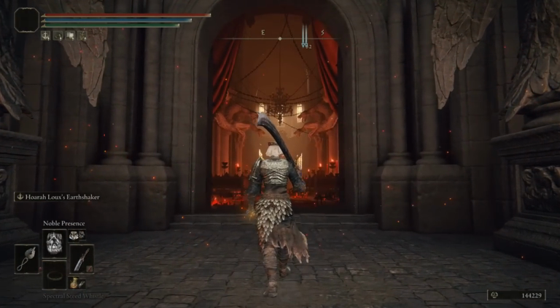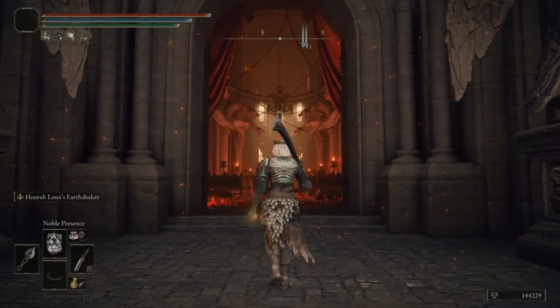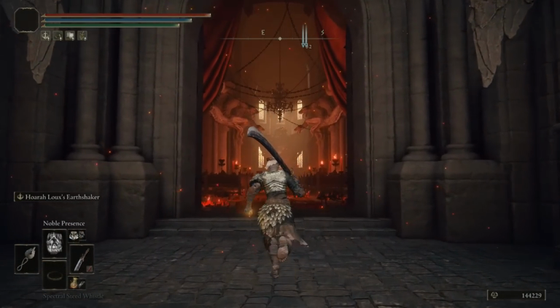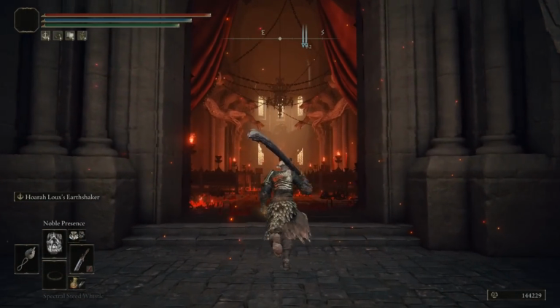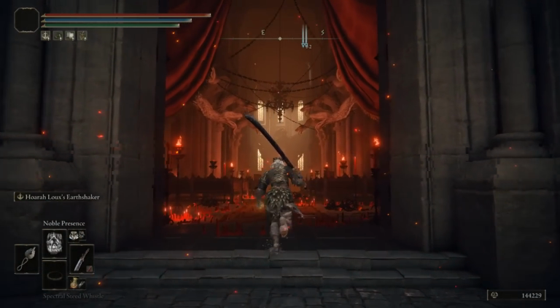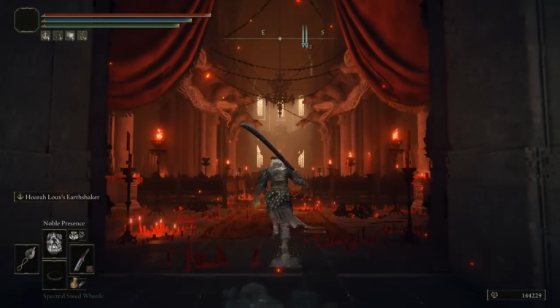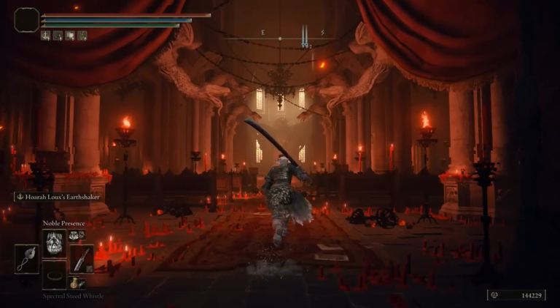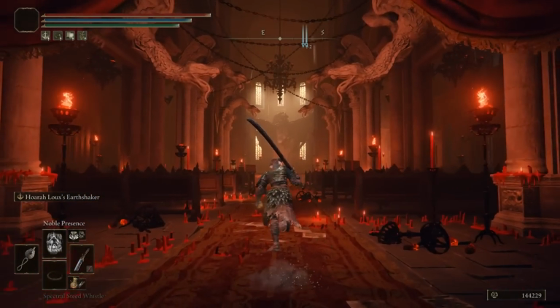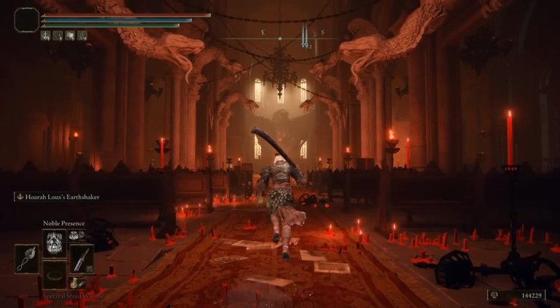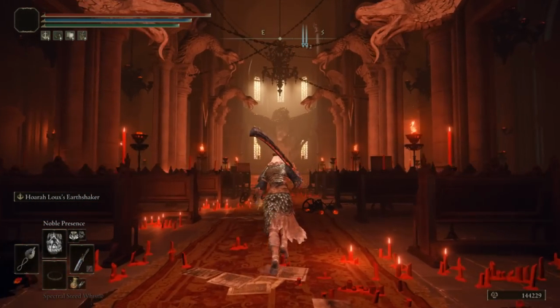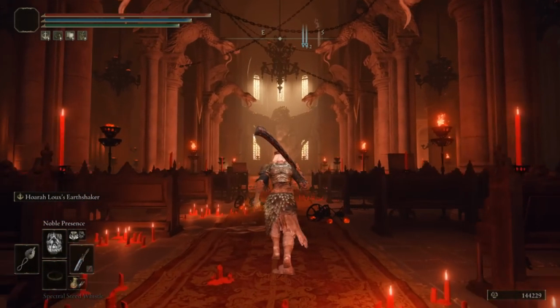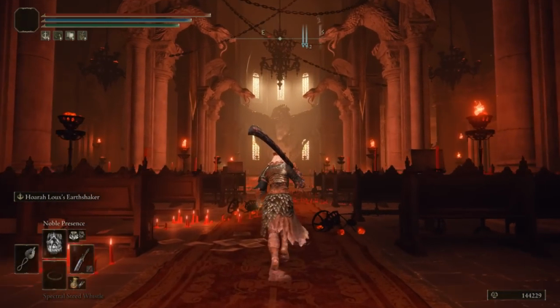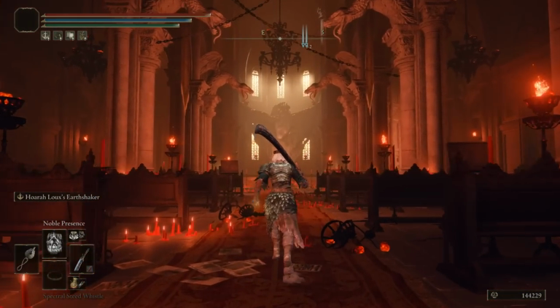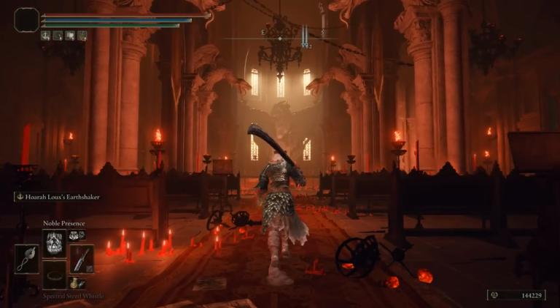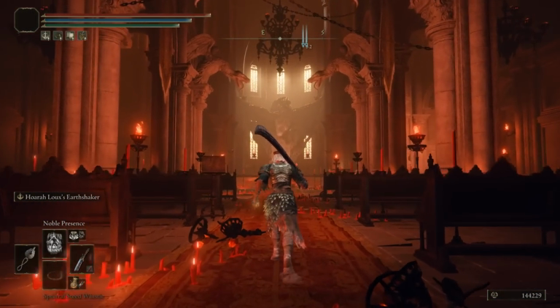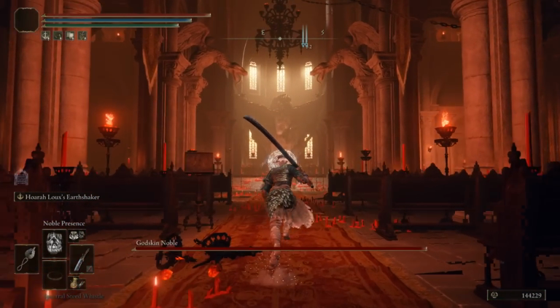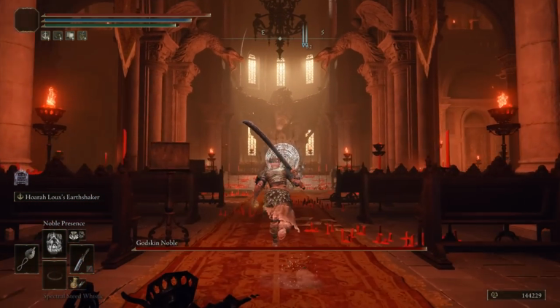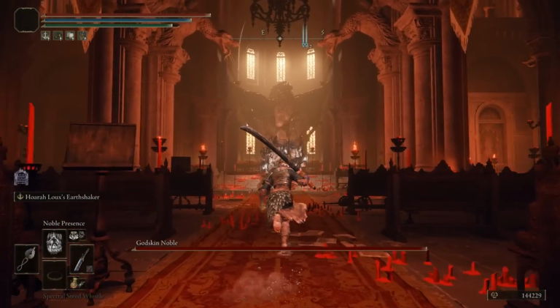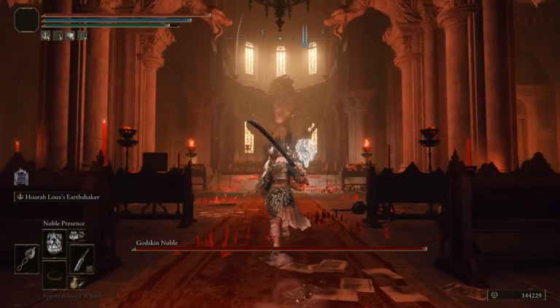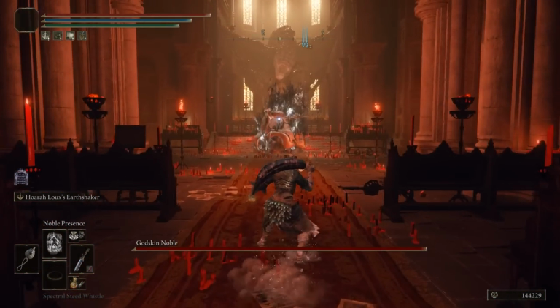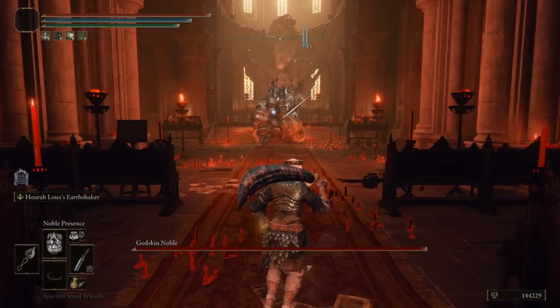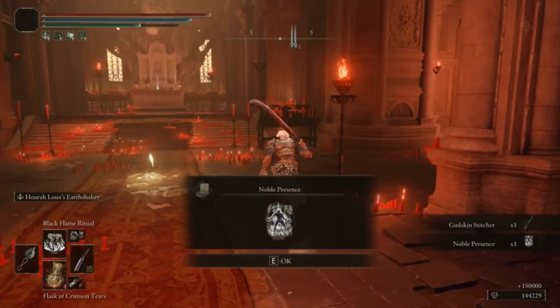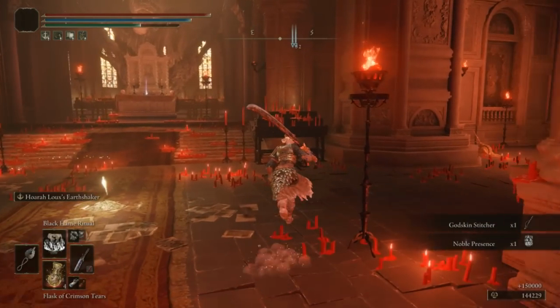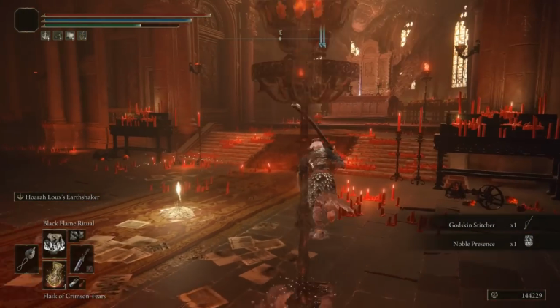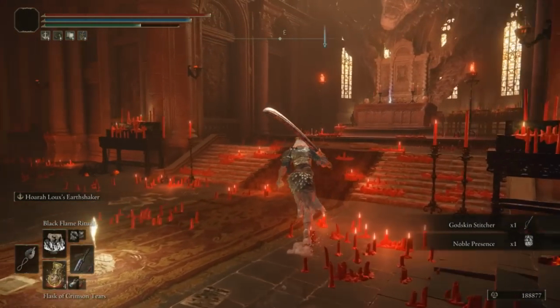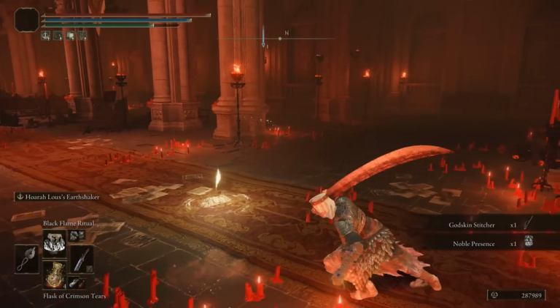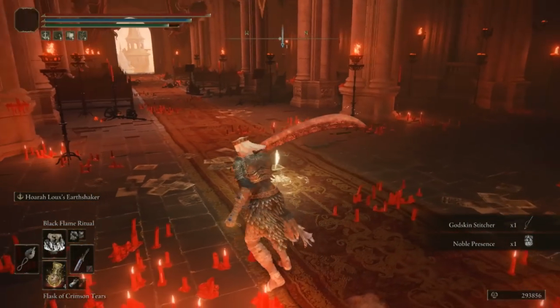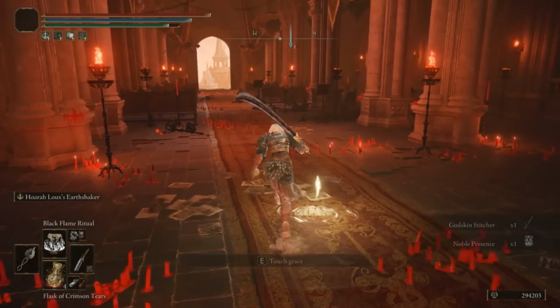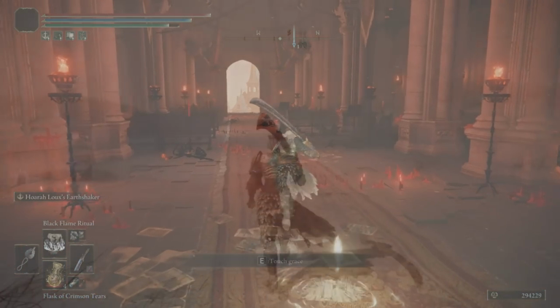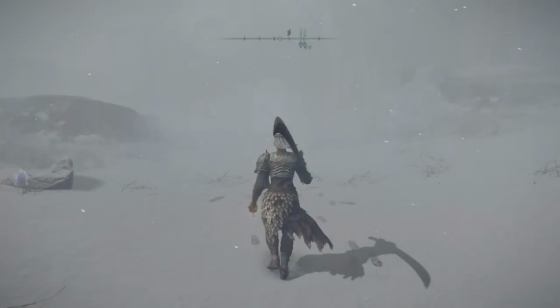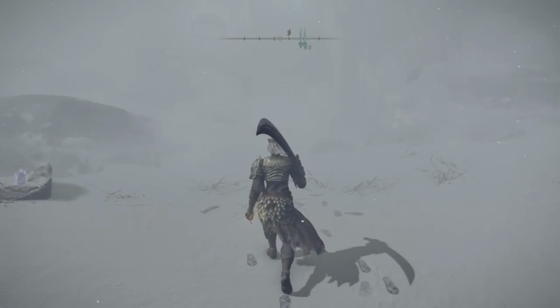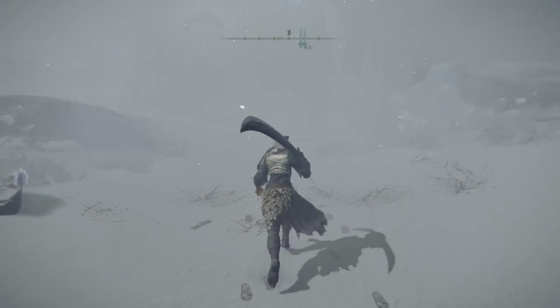Let's talk about incantations. The first one can be found over here inside the temple, and this is located over at Volcano Manor. In this temple, there will be a Godskin that will reward you with Stitcher and Noble Presence once defeated.